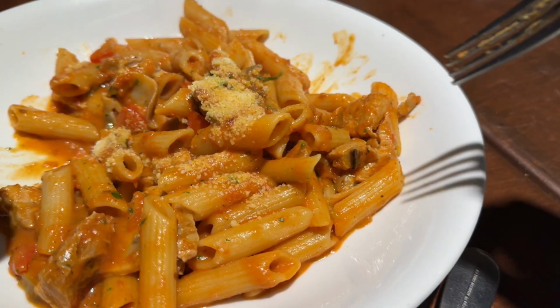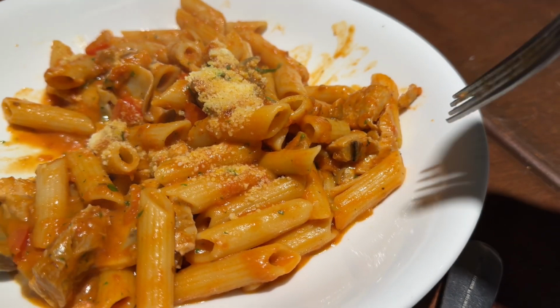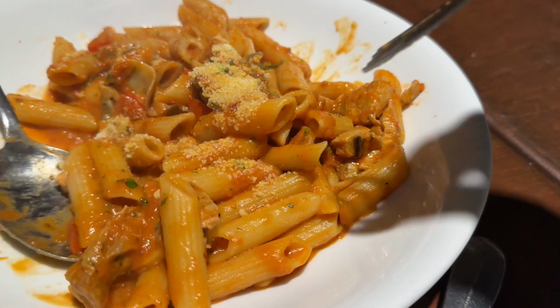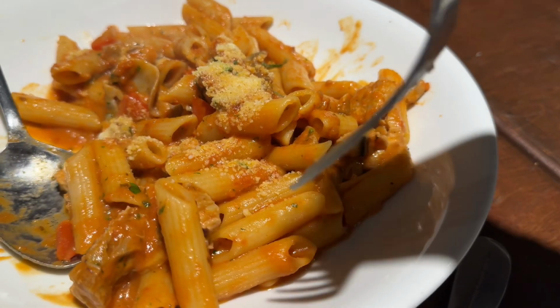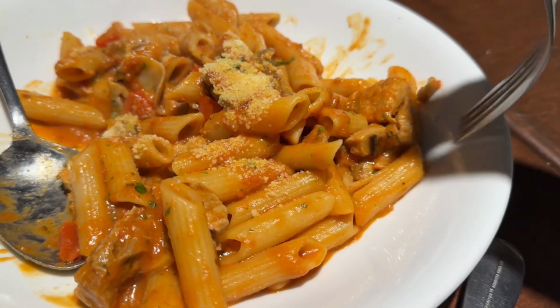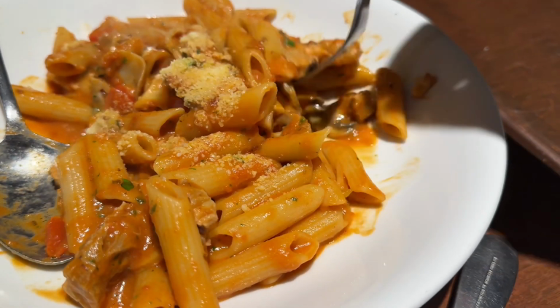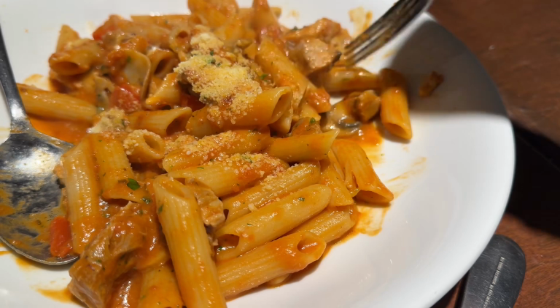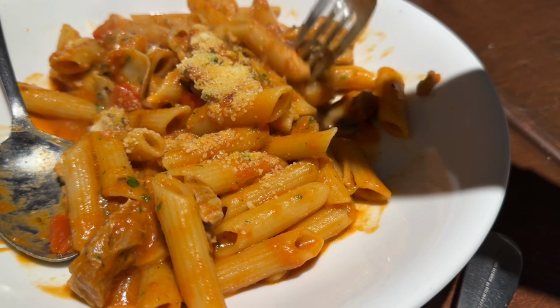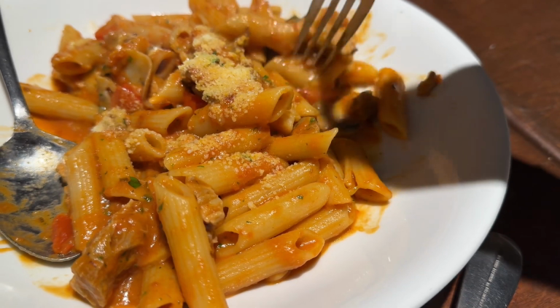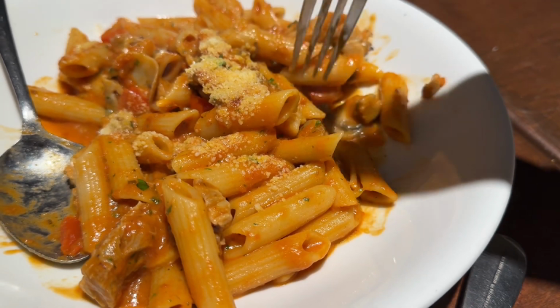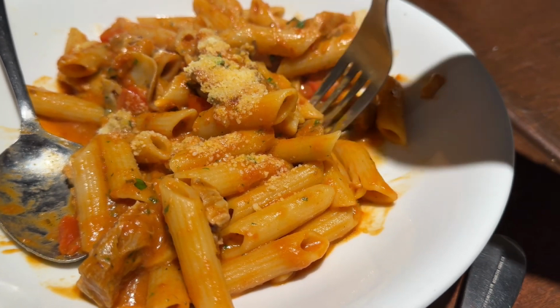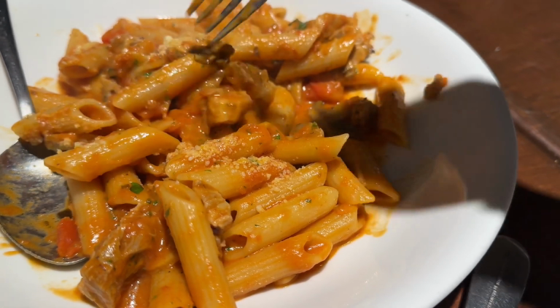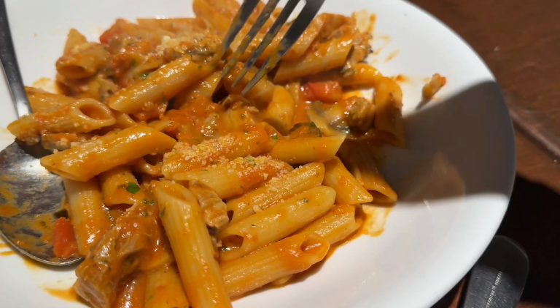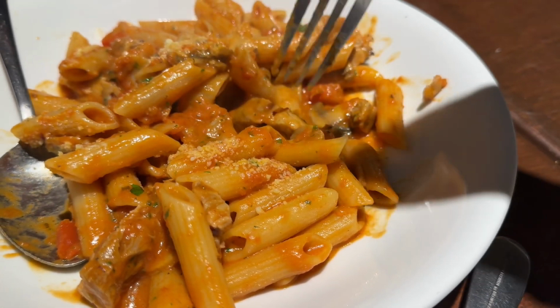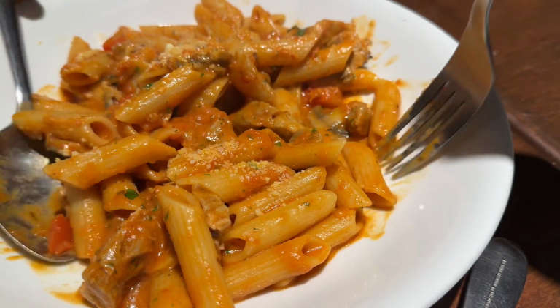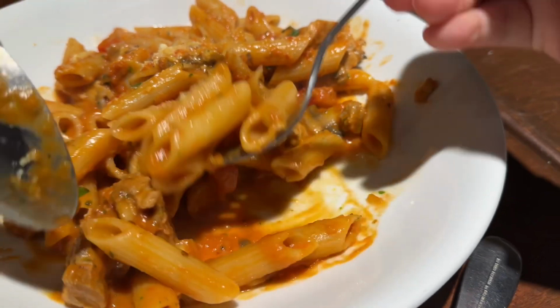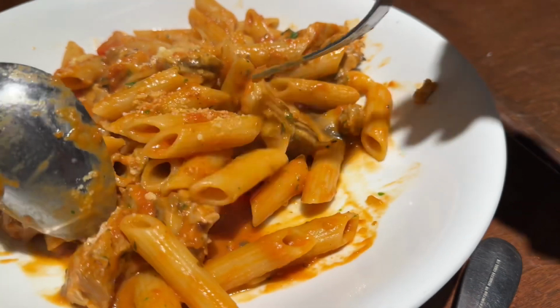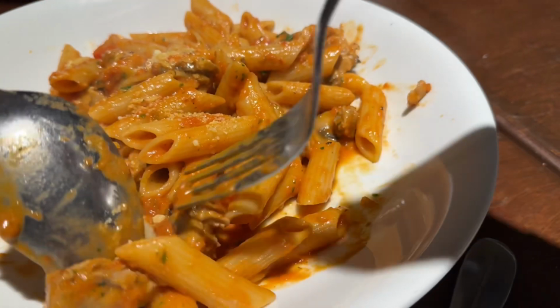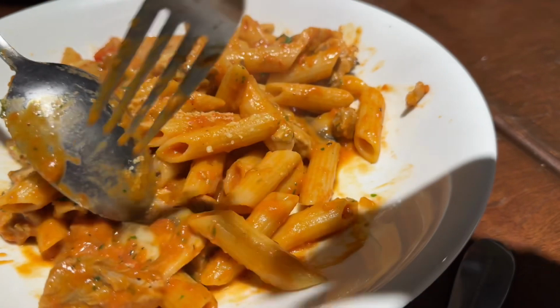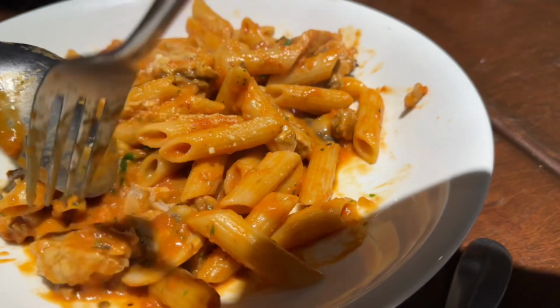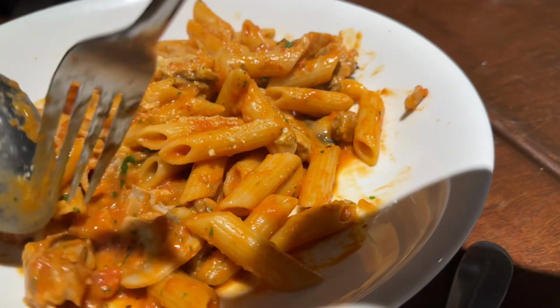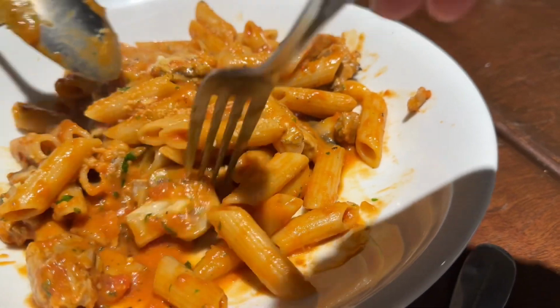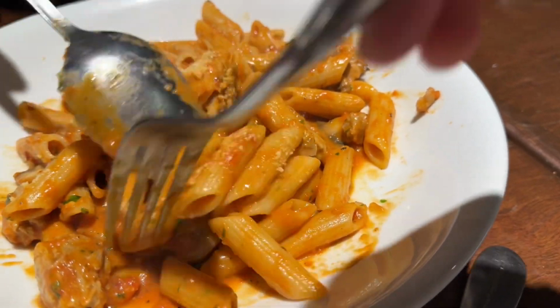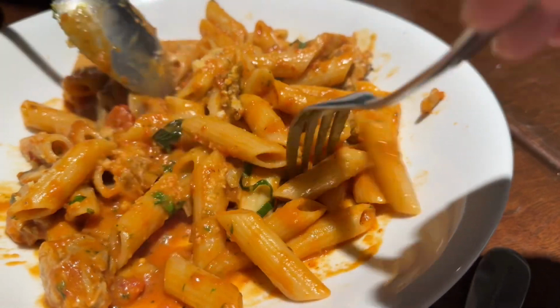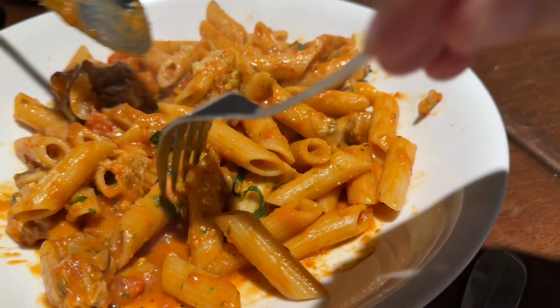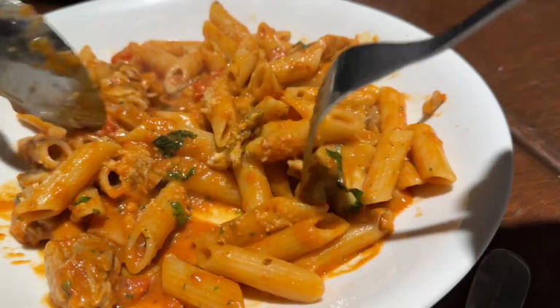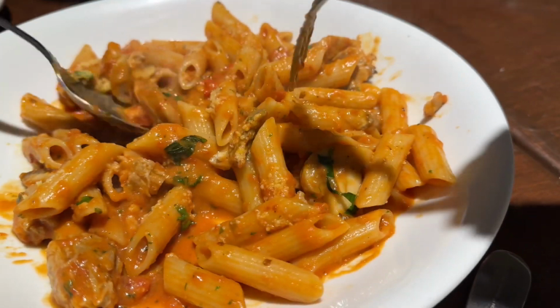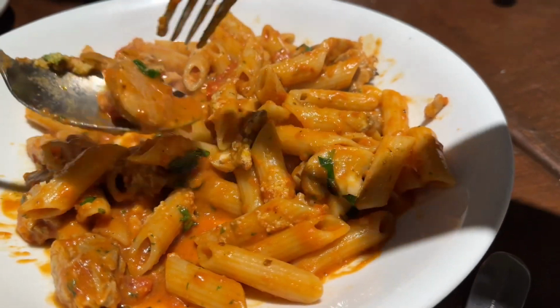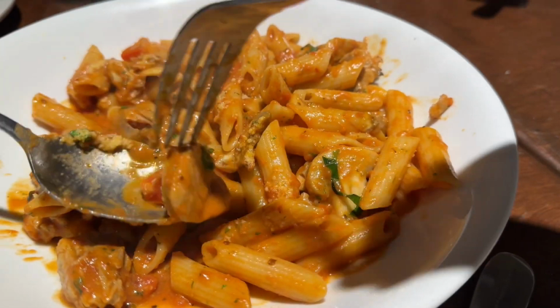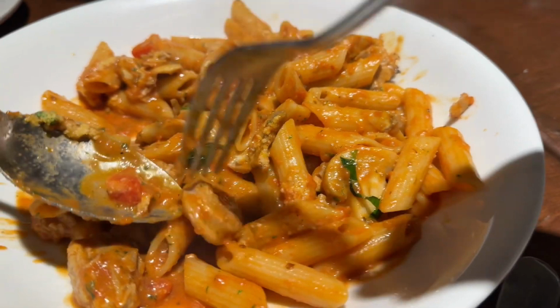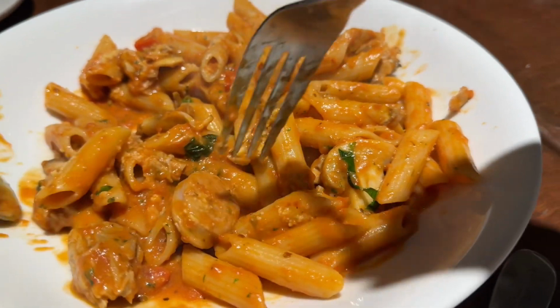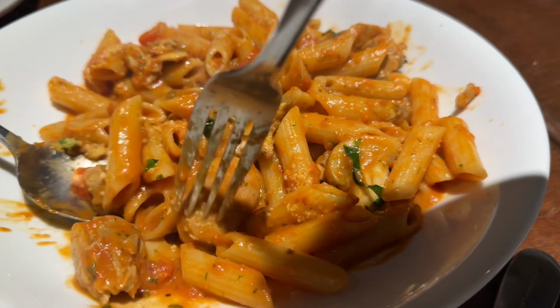Where is the sausage? I'll try a piece of the sausage if I can find it. Right here — is that one? Here's a piece of sausage.